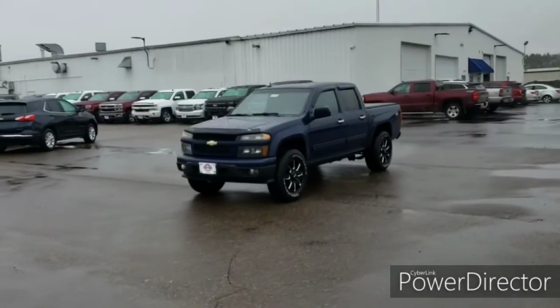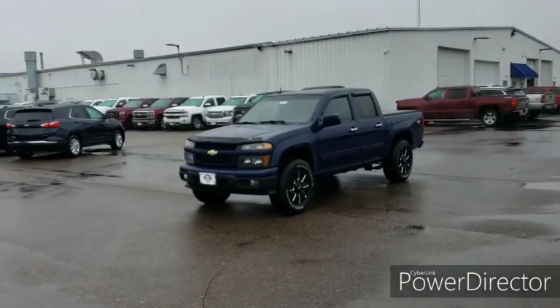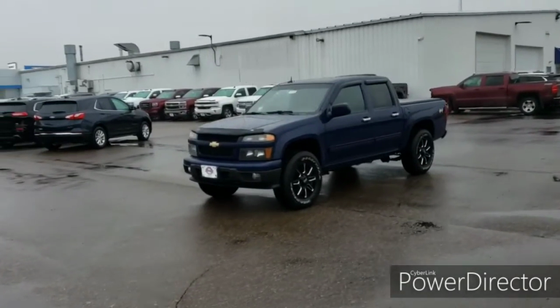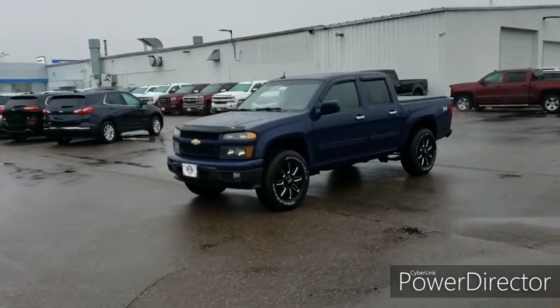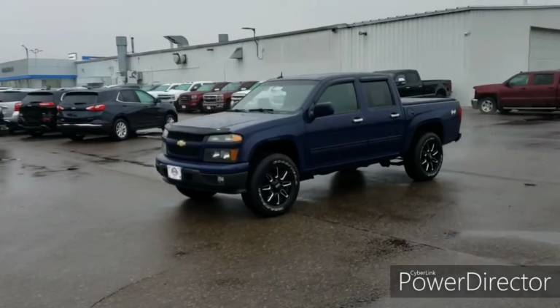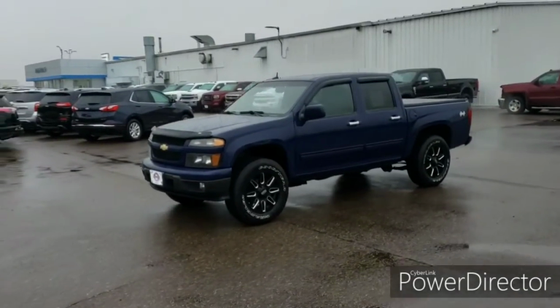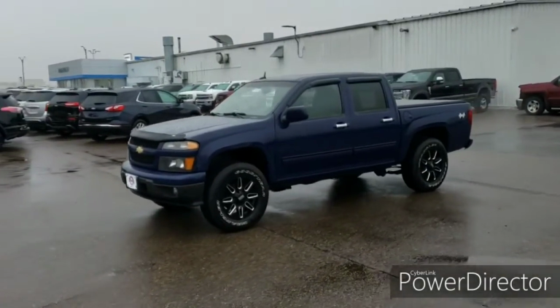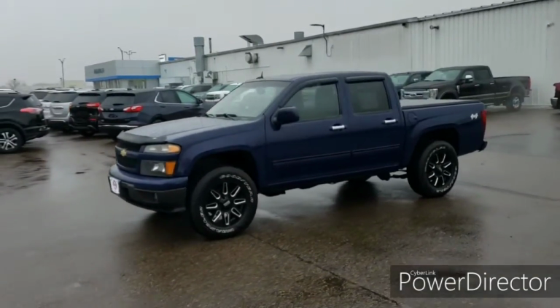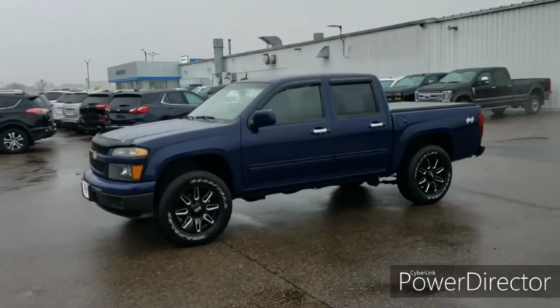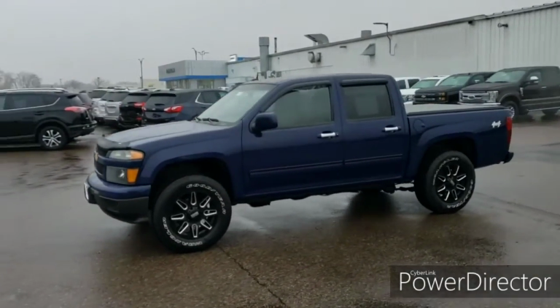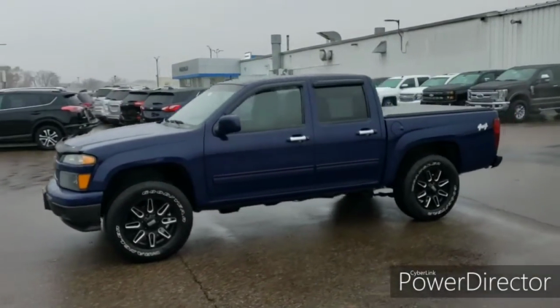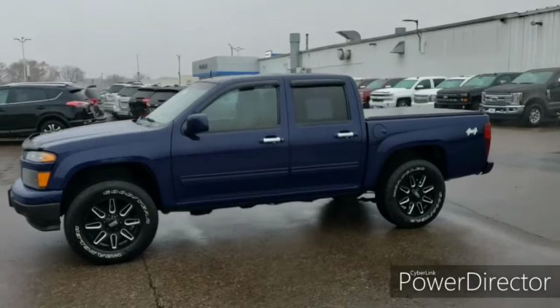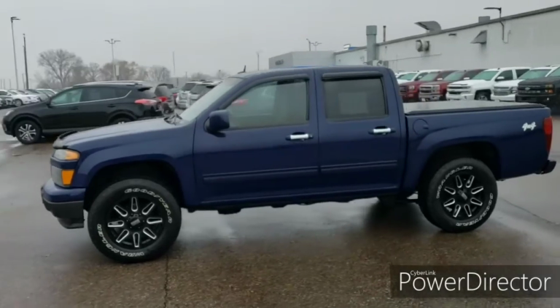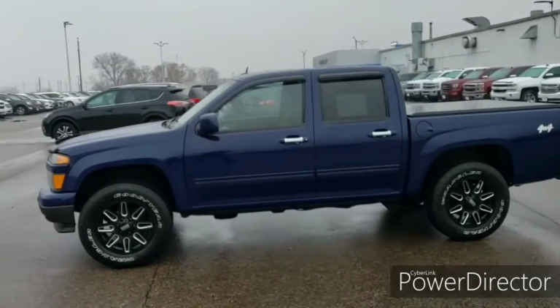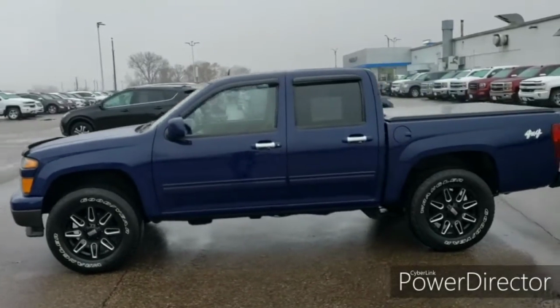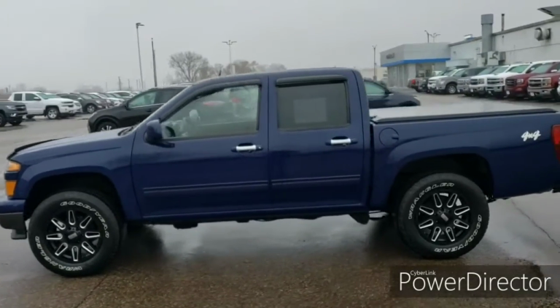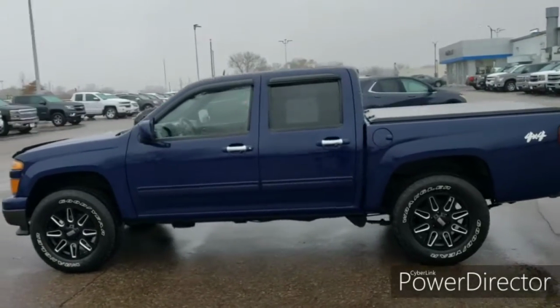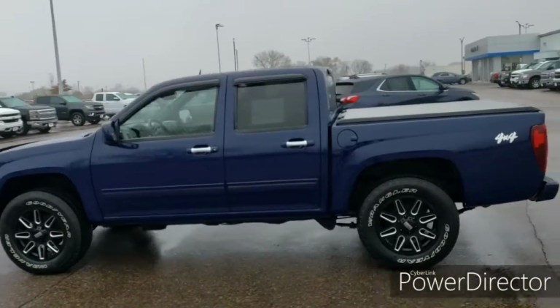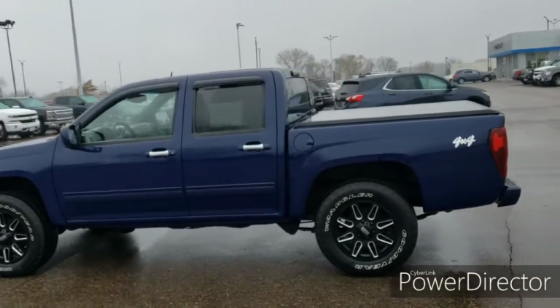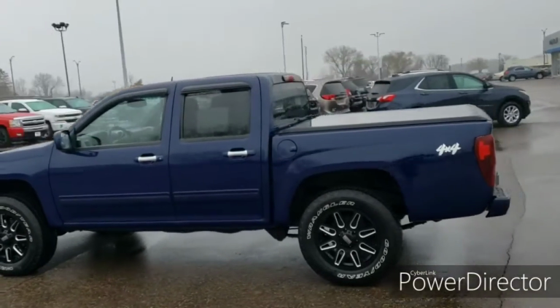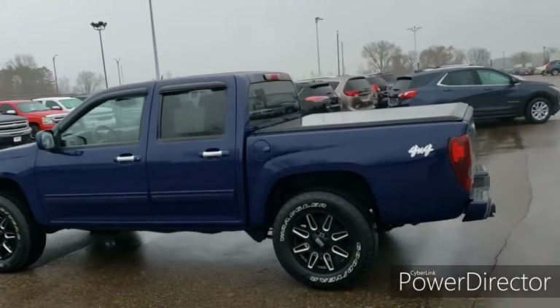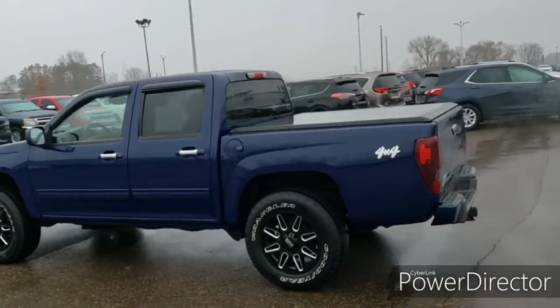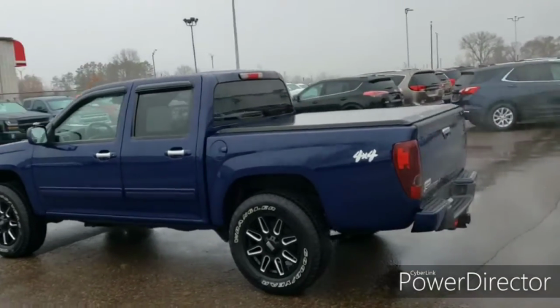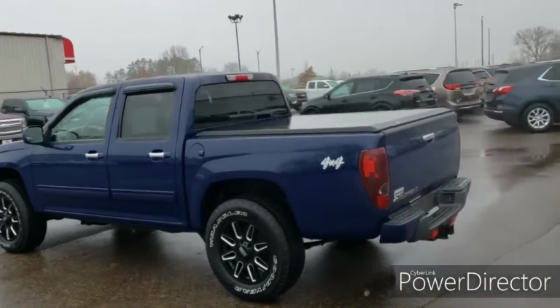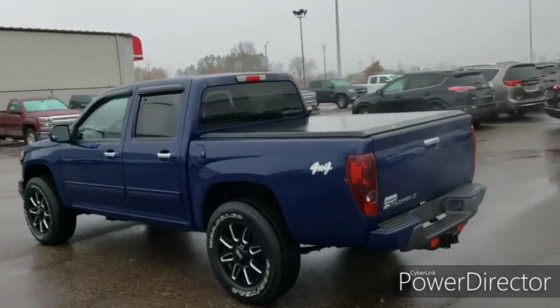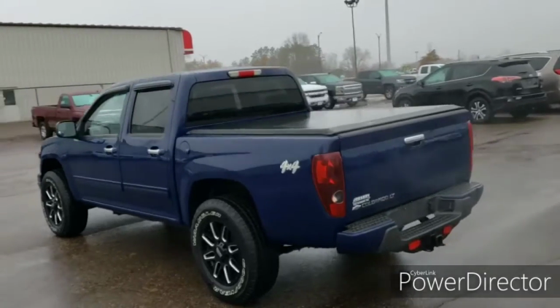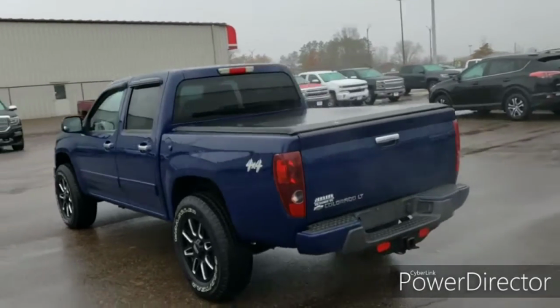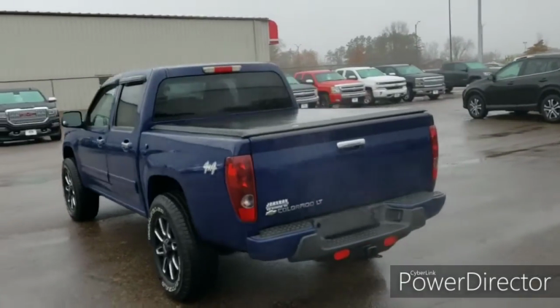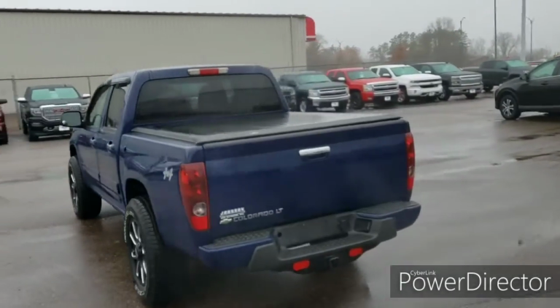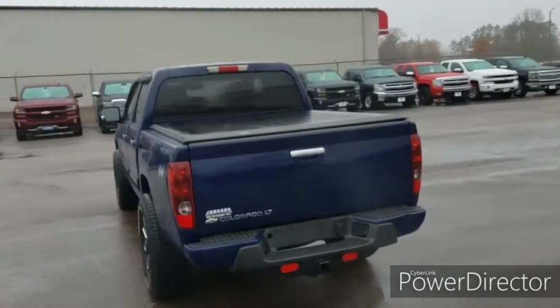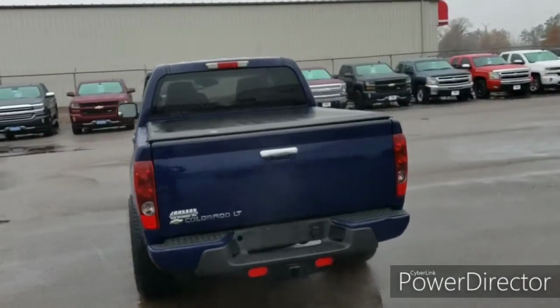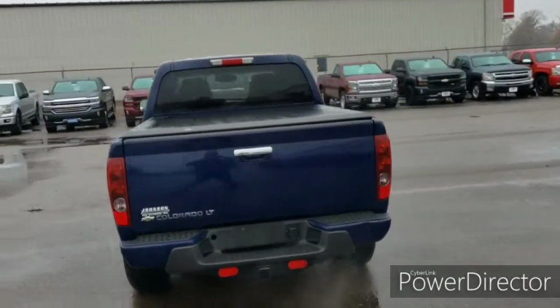Hello and thanks for shopping at Johnson Motors. Here we have a 2012 Chevy Colorado LT 4WD. This one comes with a 3.7L 5-cylinder engine and has just over 150,000 miles.